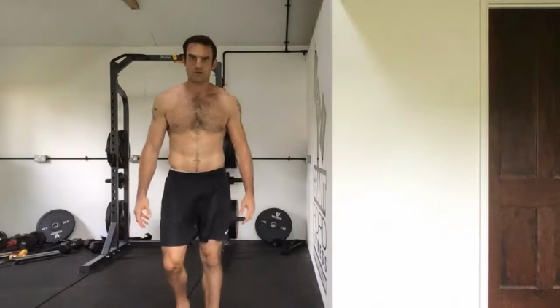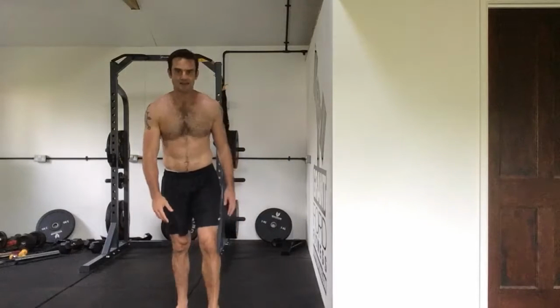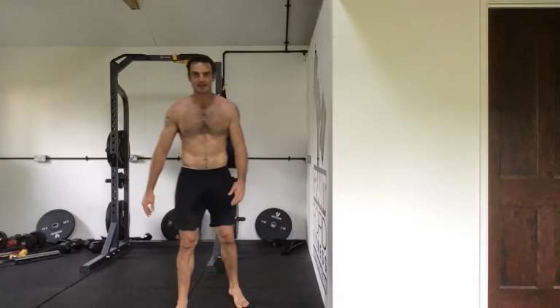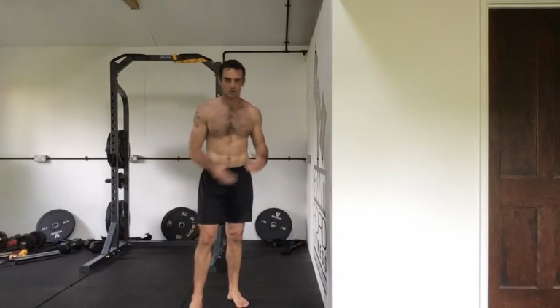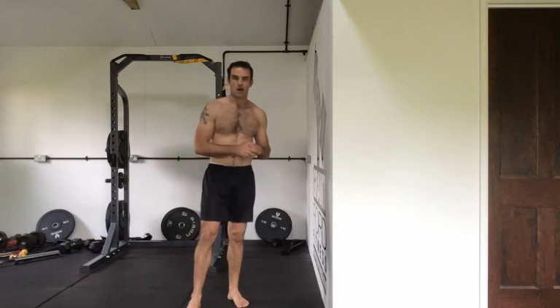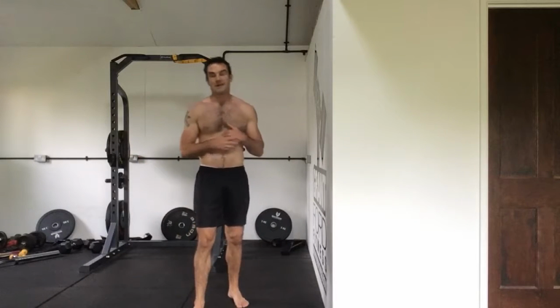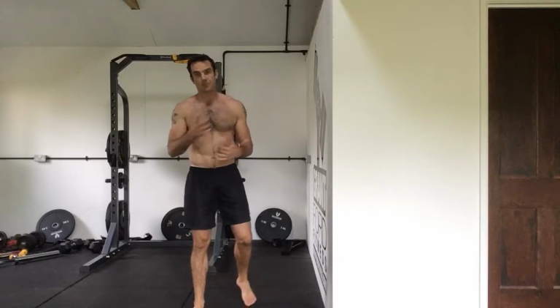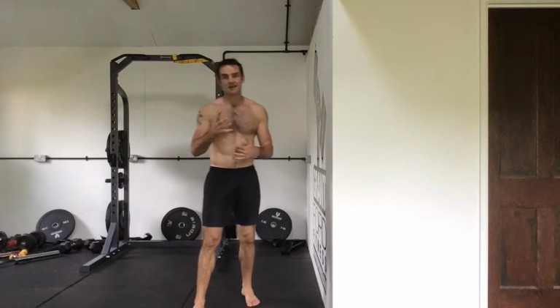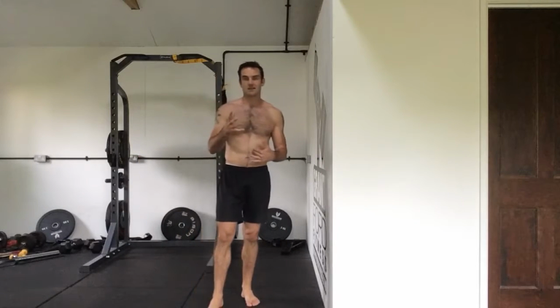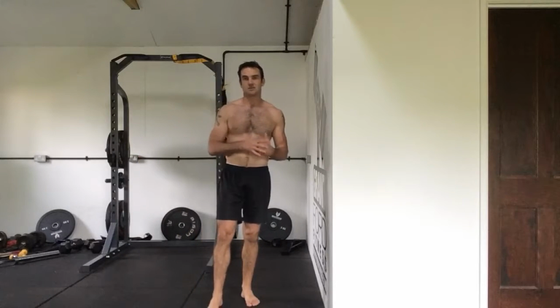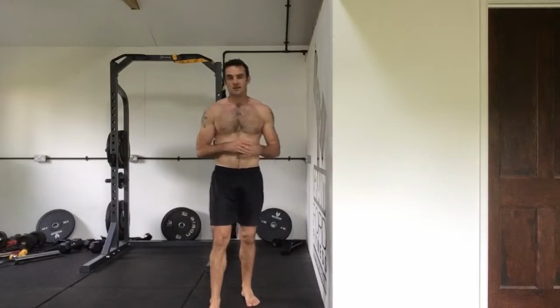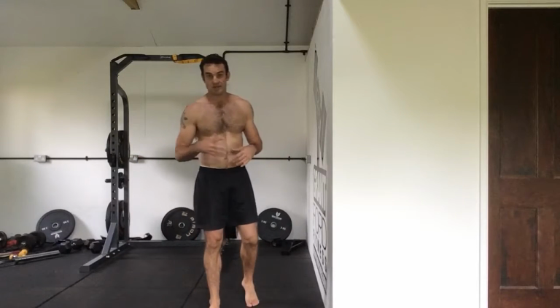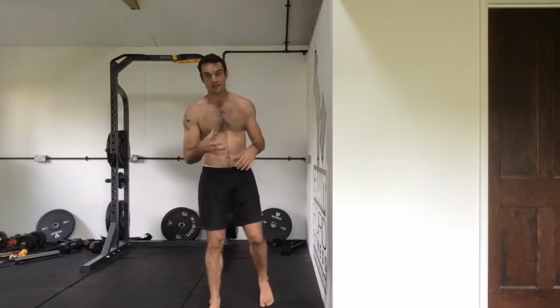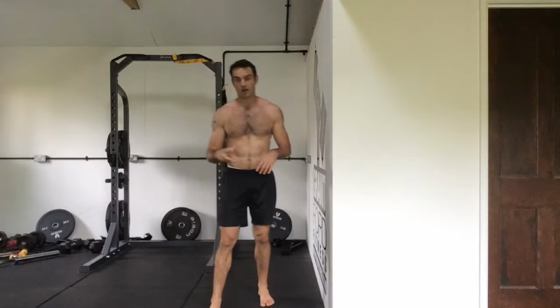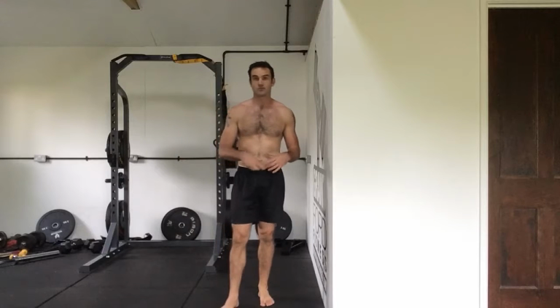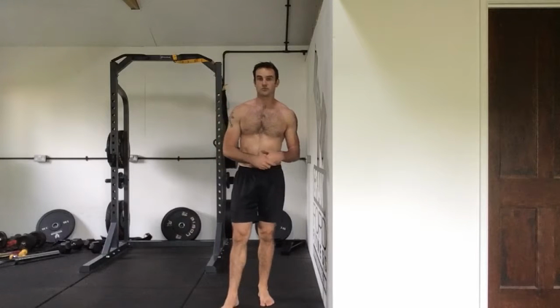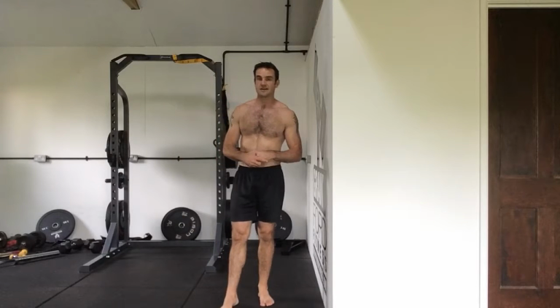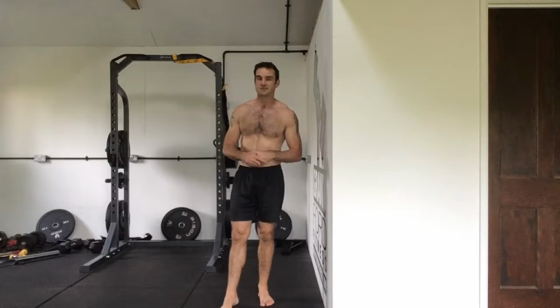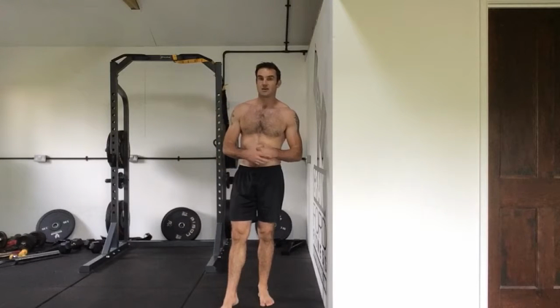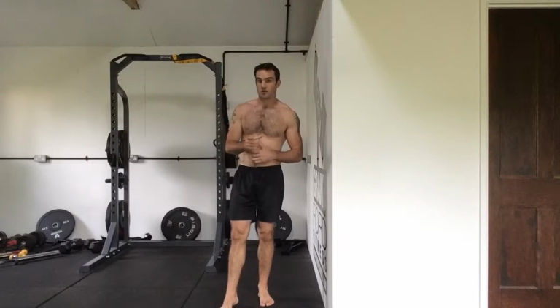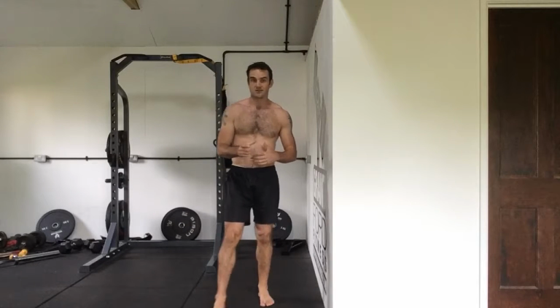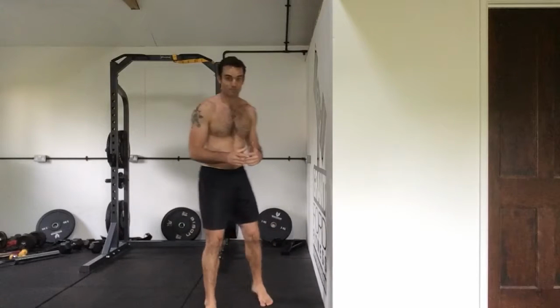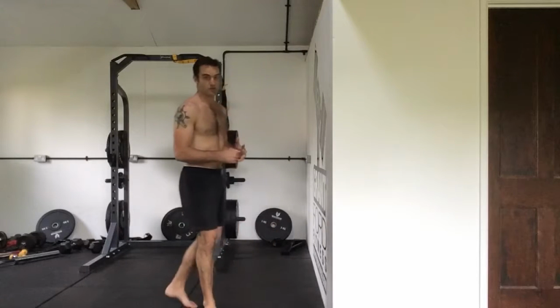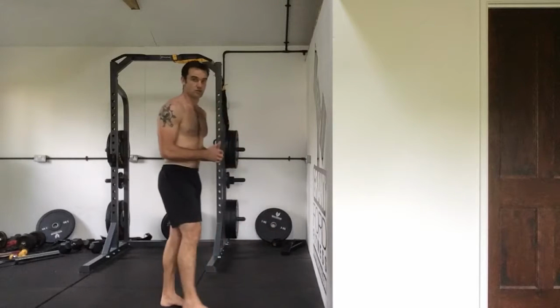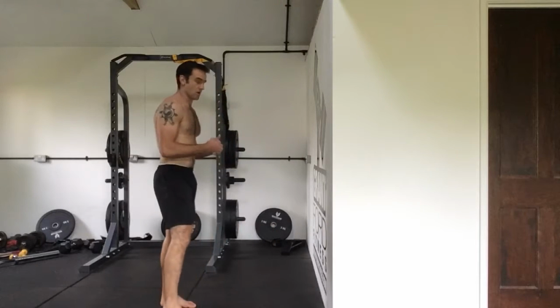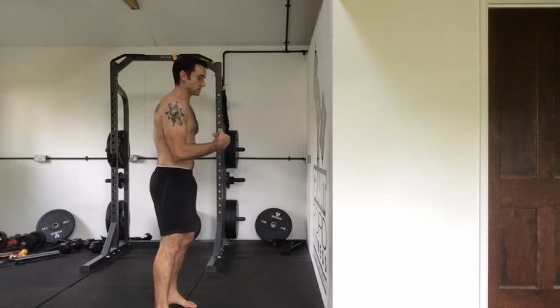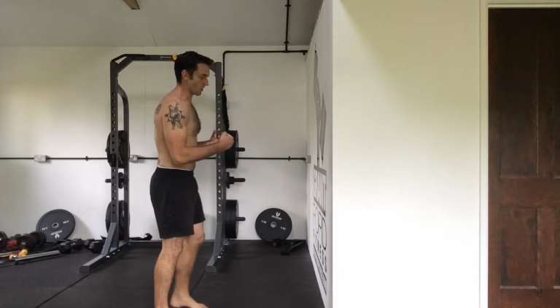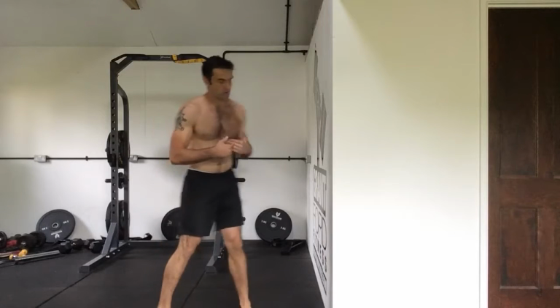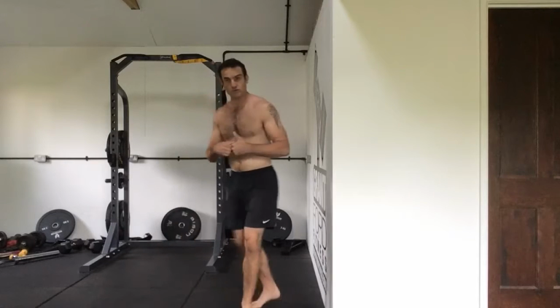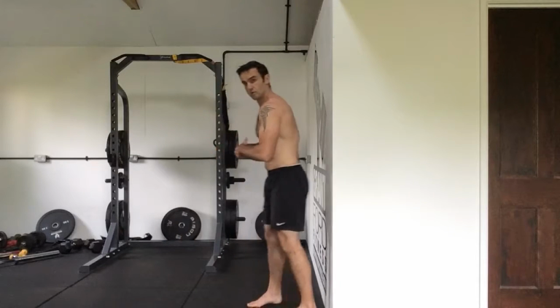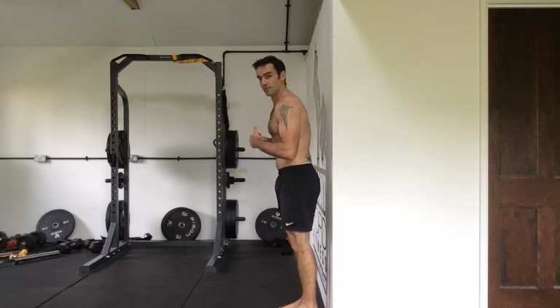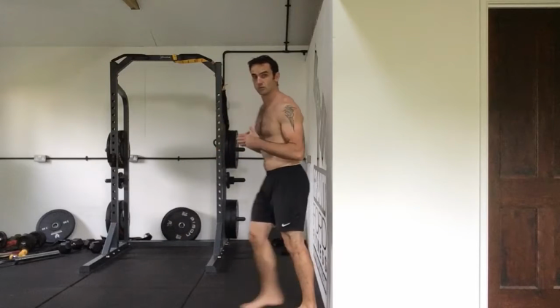We're going to look at handstand kick-ups now. Kicking up into the handstand is the easiest way to teach and enter into a freestanding handstand. It's also one of the hardest things to learn. So we're going to start this time, rather than doing our nose to wall, we start with our back to wall.